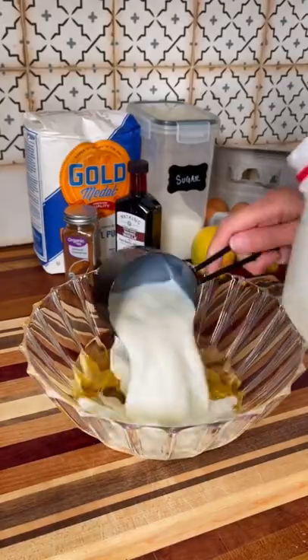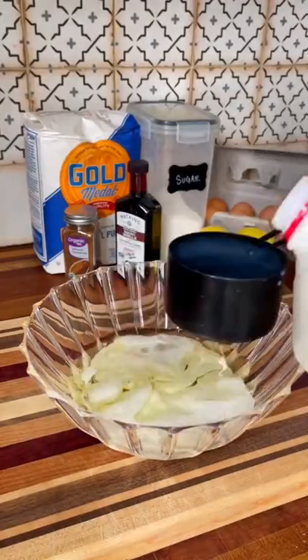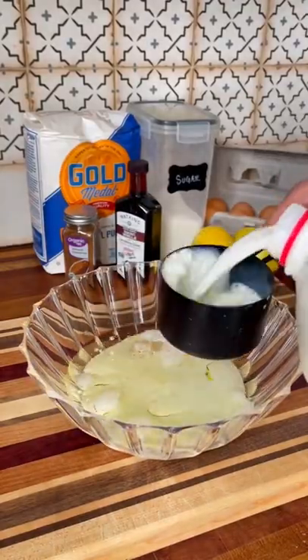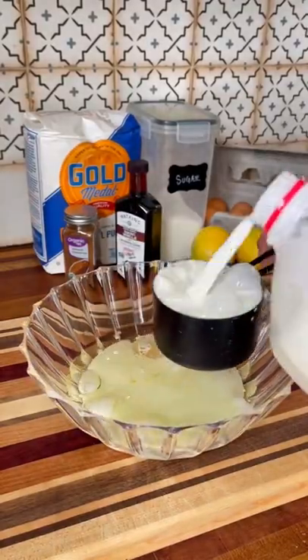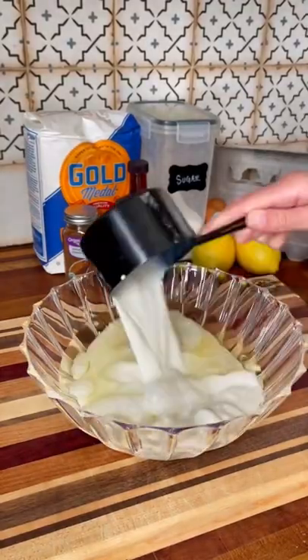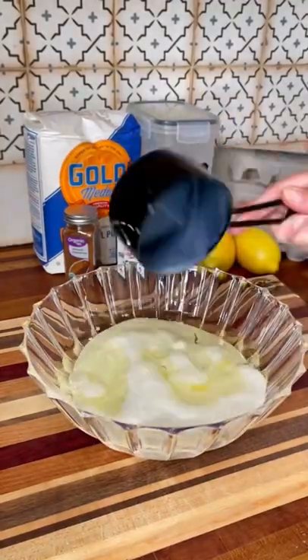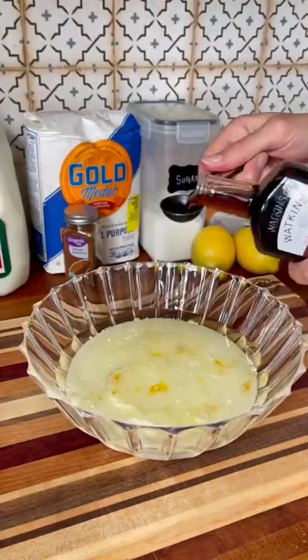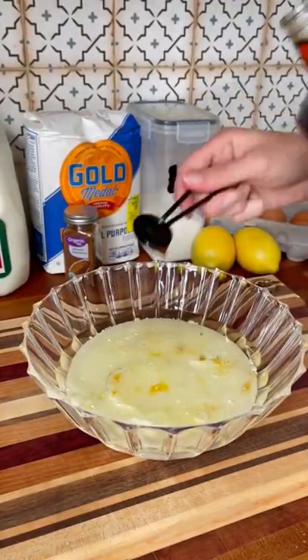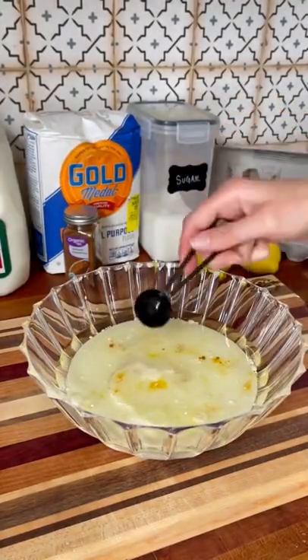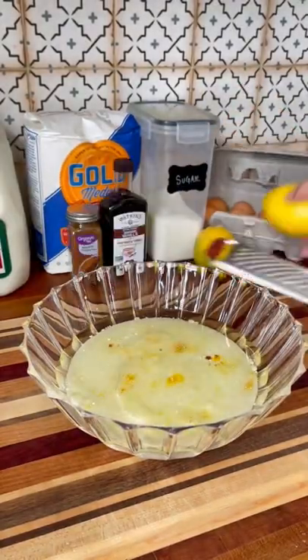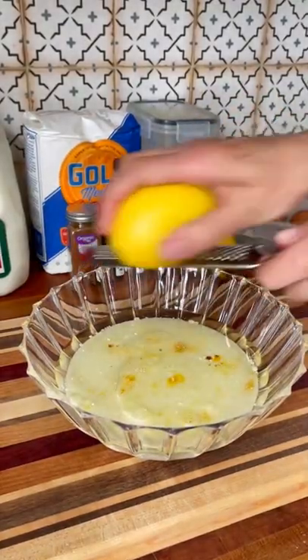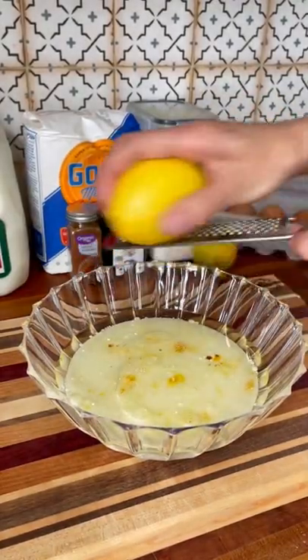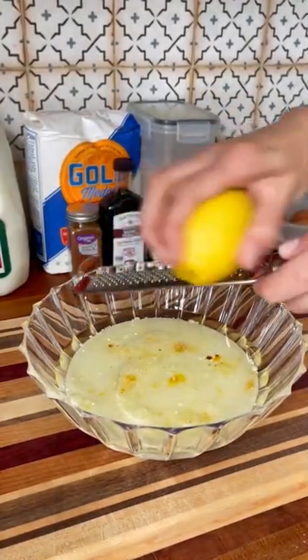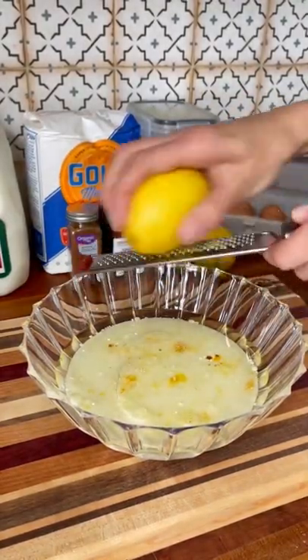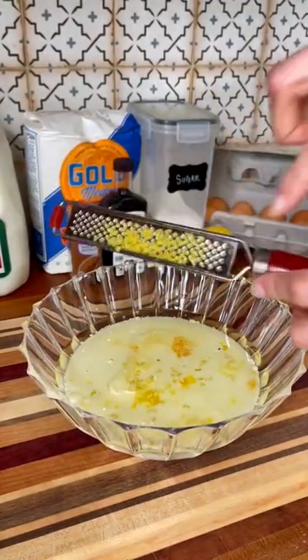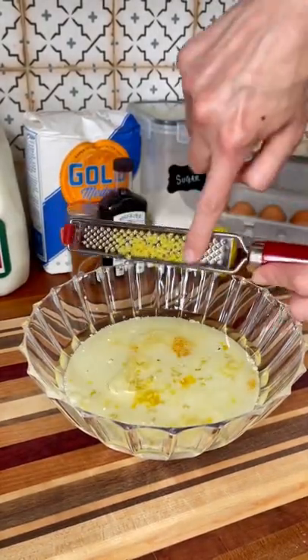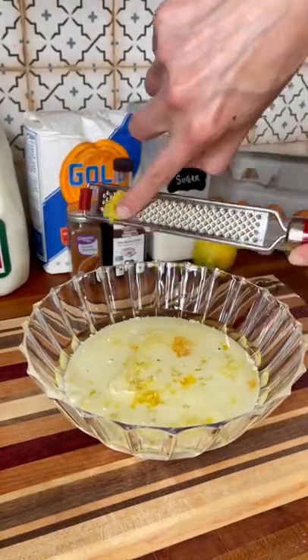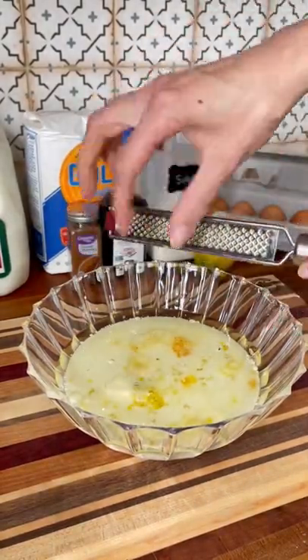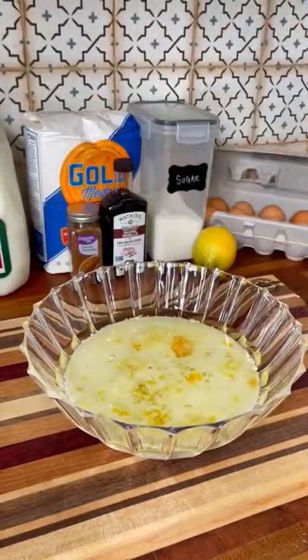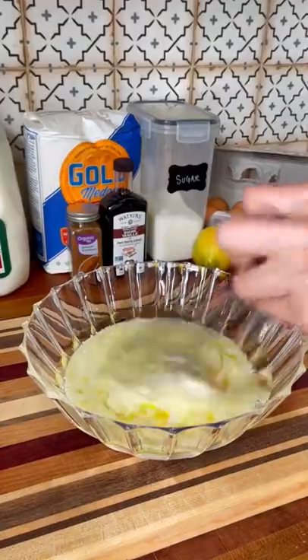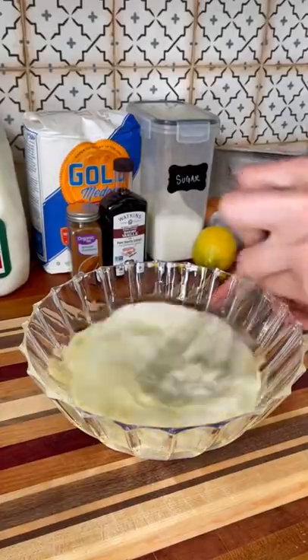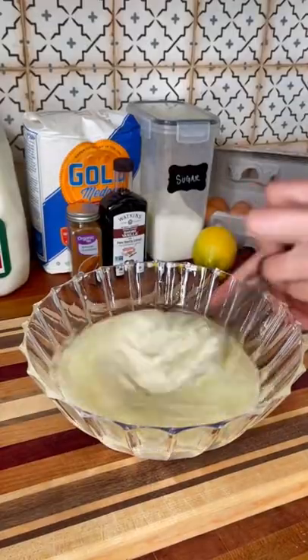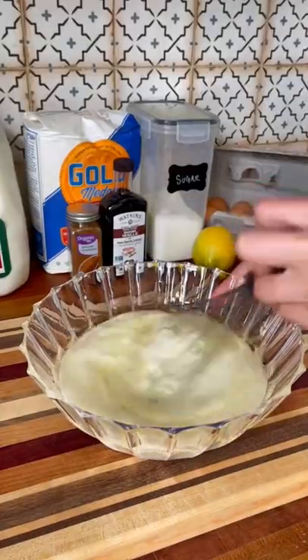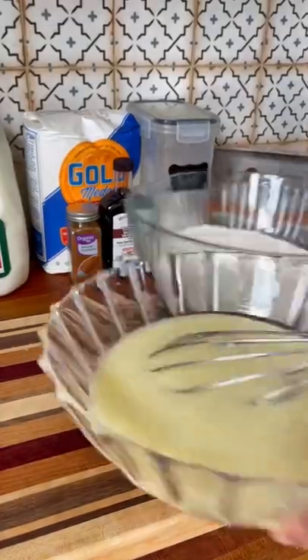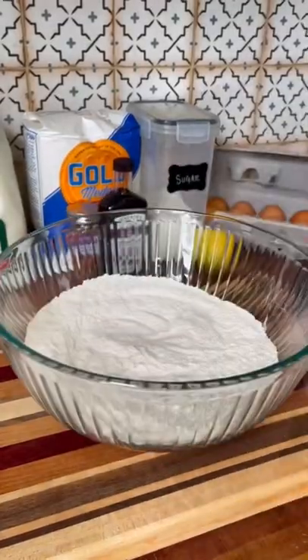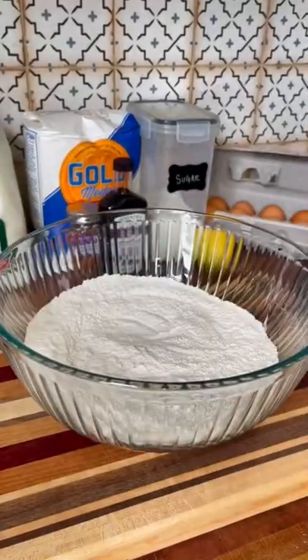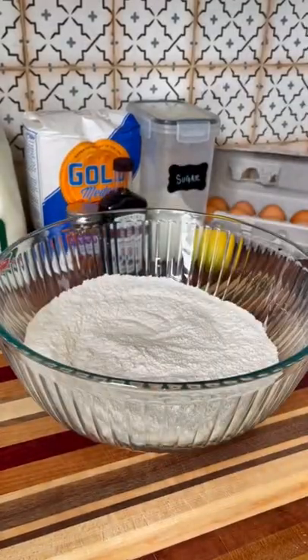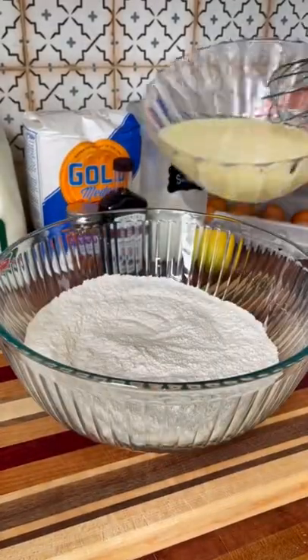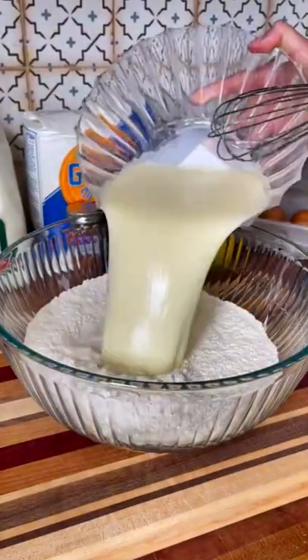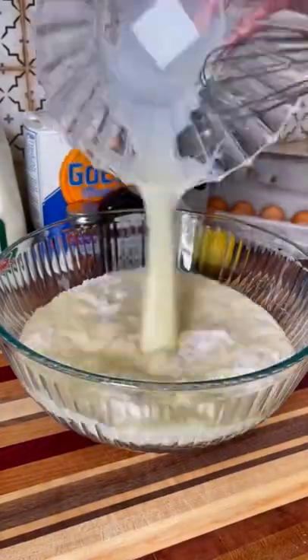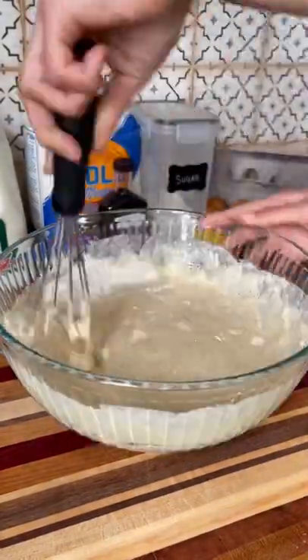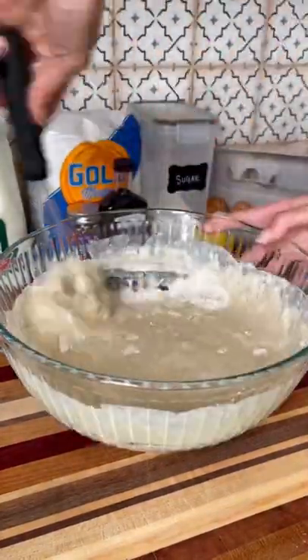Then we need vegetable oil, whole milk, vanilla extract, and the zest of two lemons. The lemon zest is optional but my family absolutely loves it.